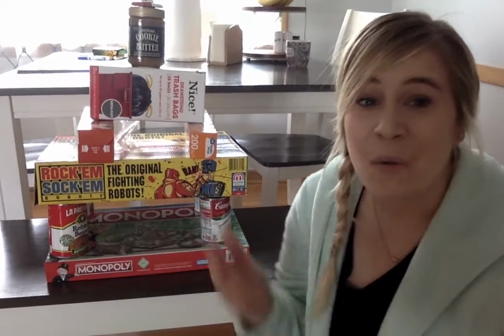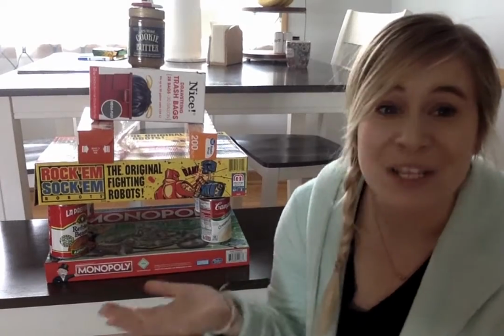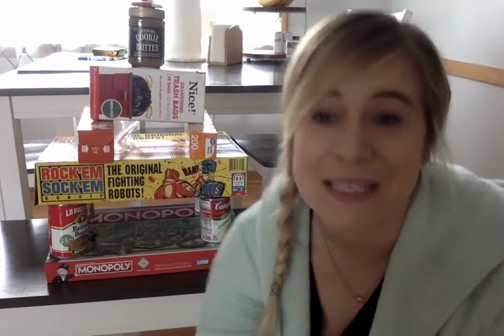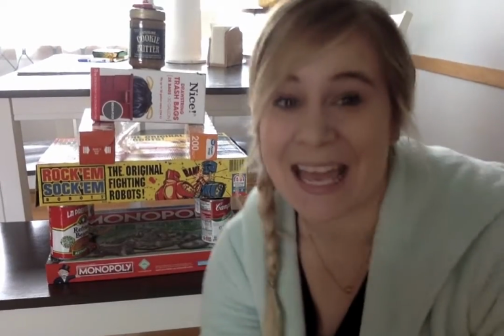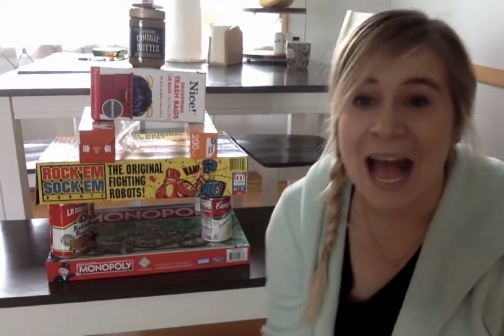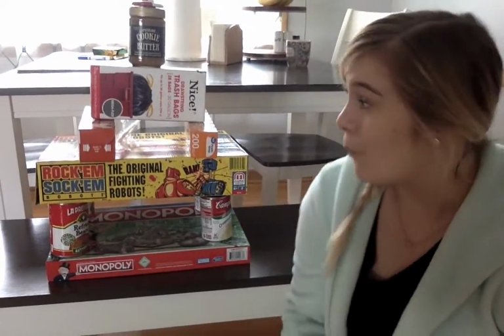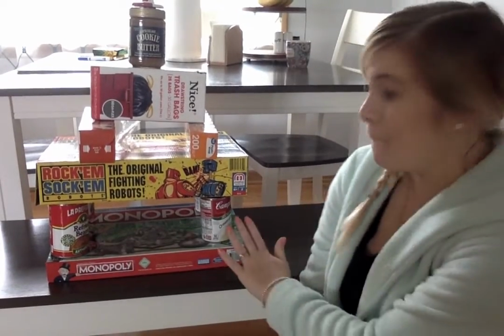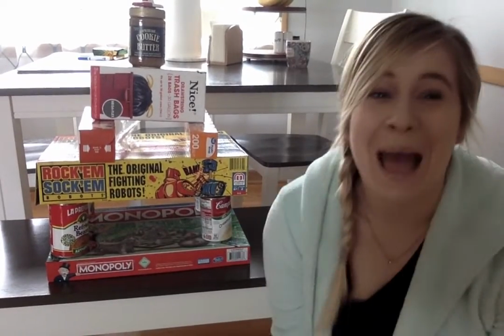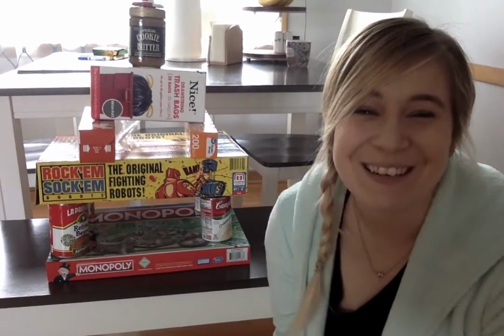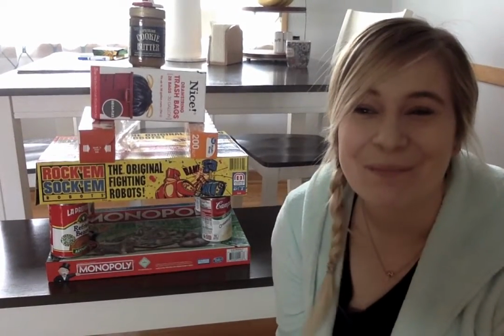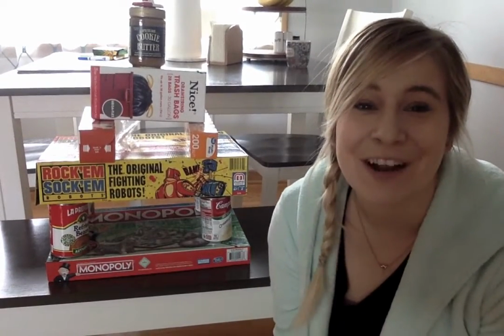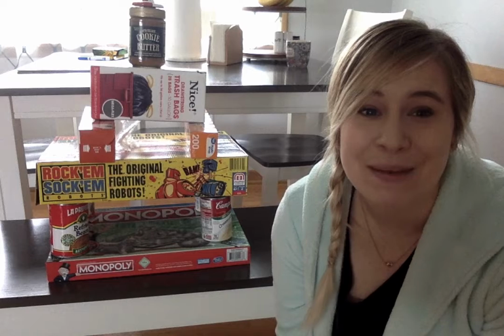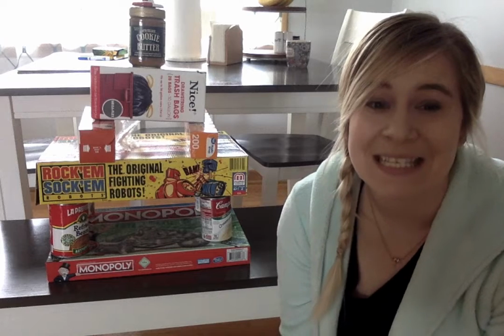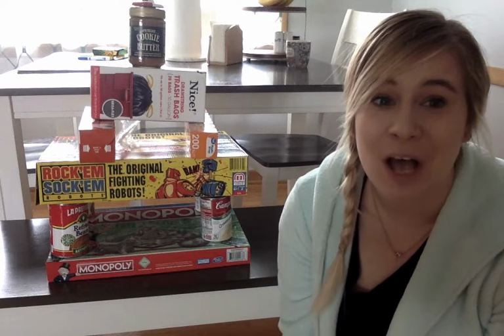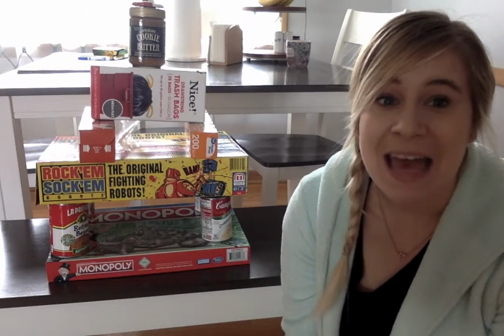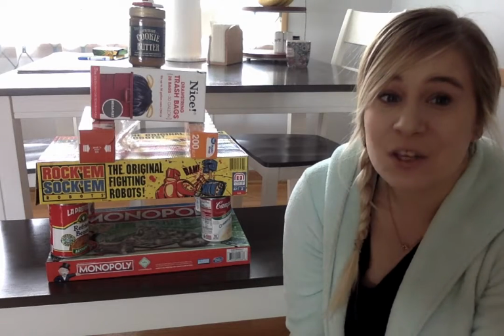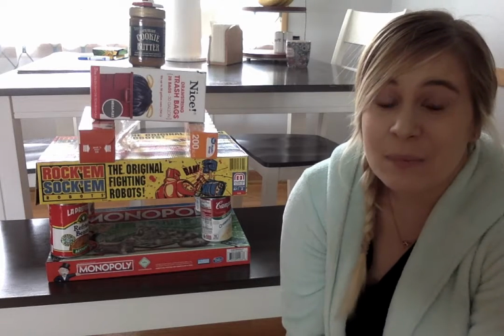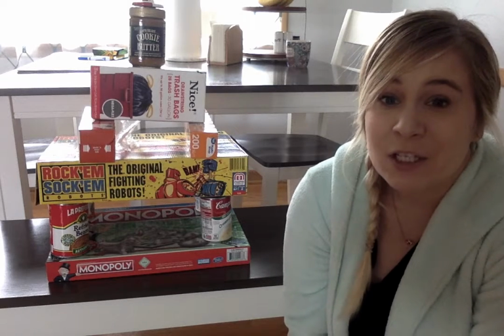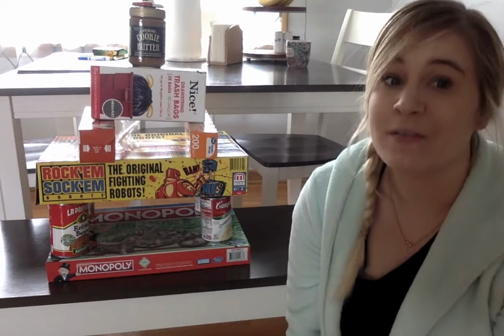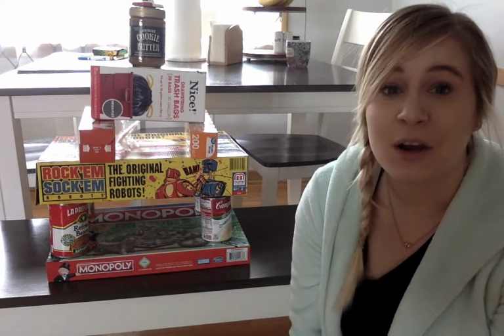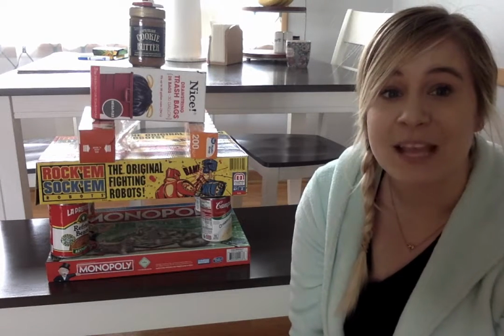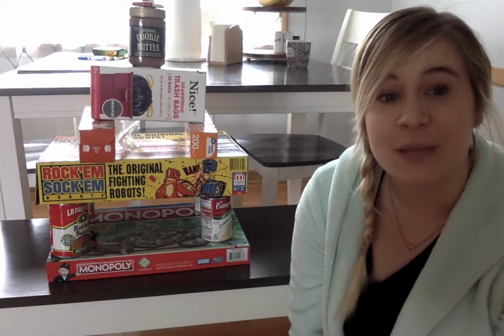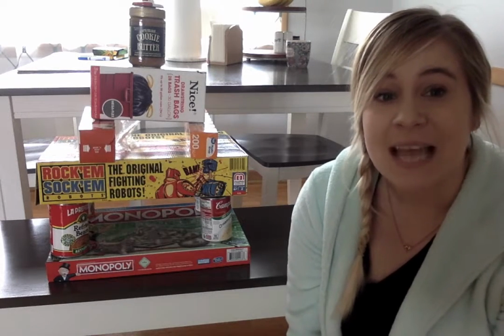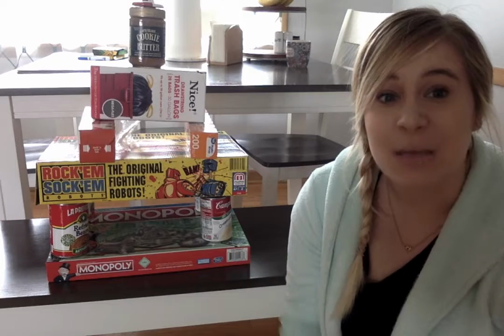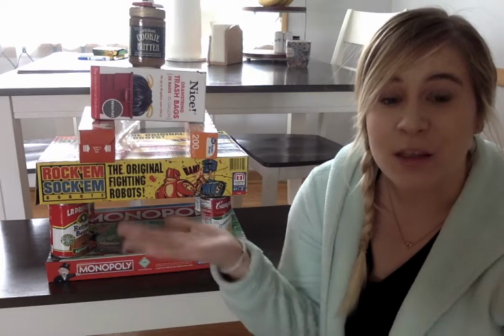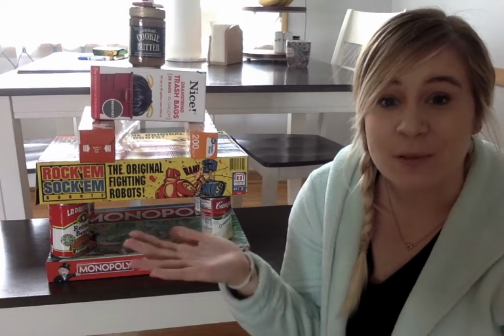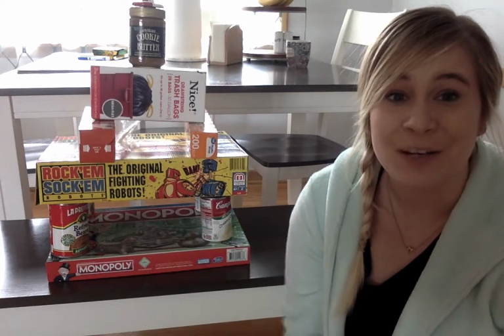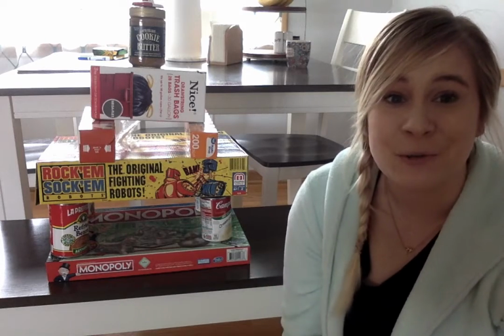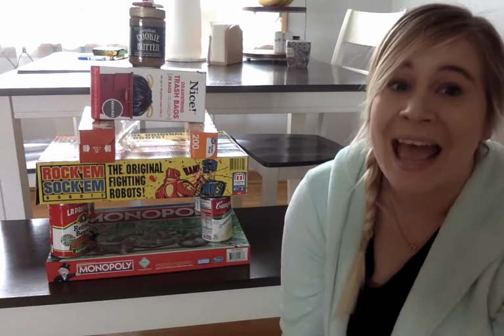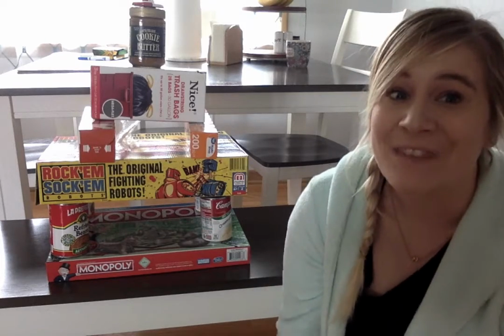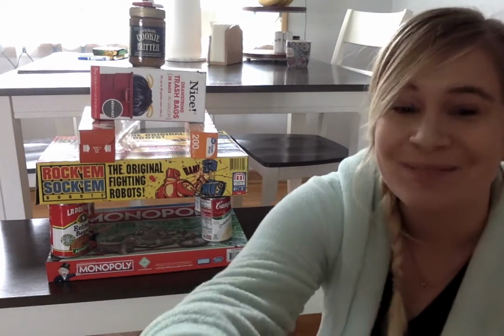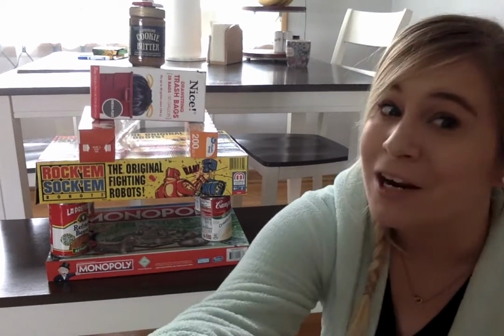What can you build today? I'm going to put a picture of my building on Seesaw, and then you can put a picture or a video of something that you've built and tell me what all the shapes were that you used. Have fun. Be careful.